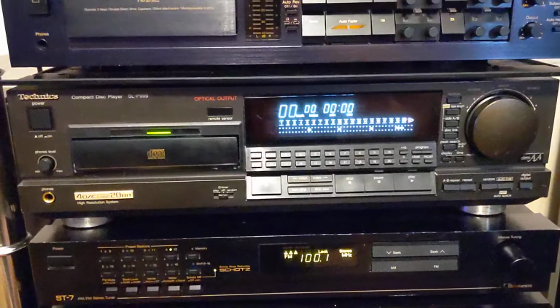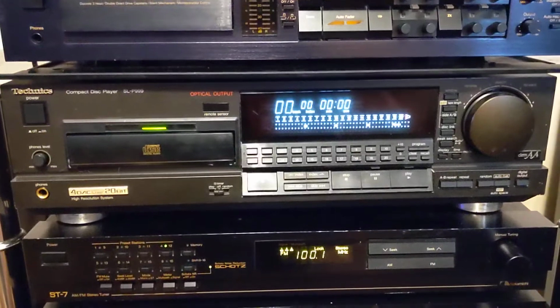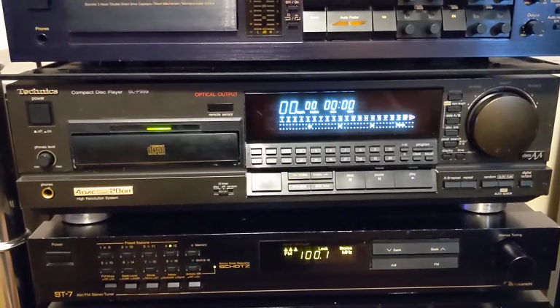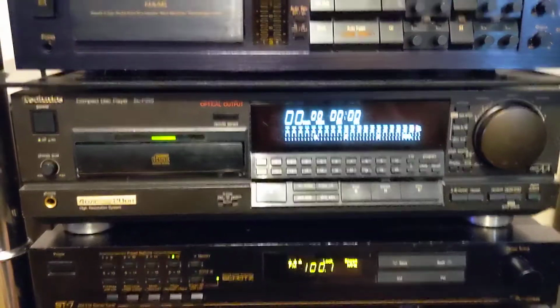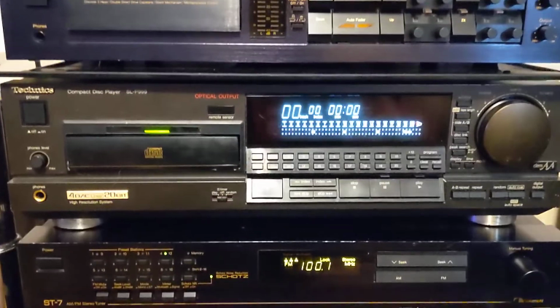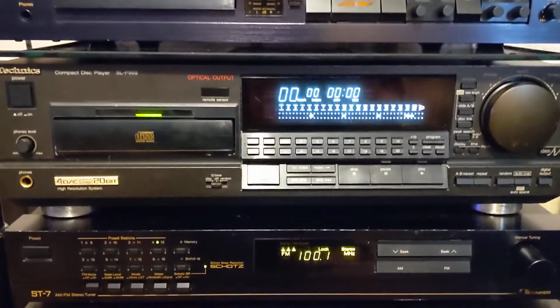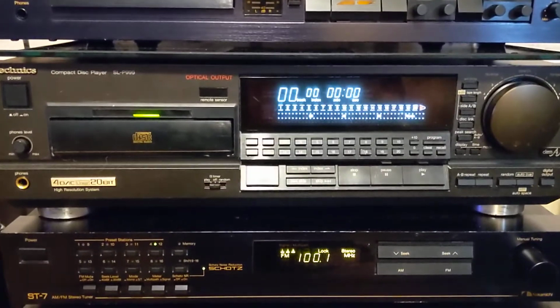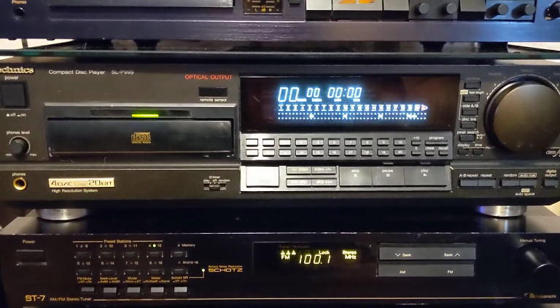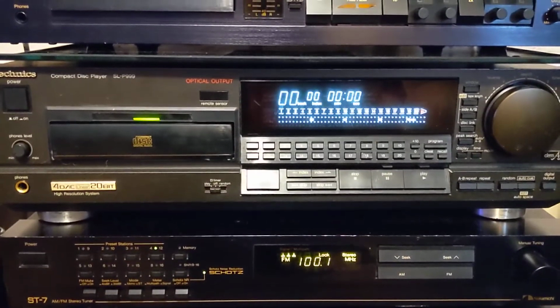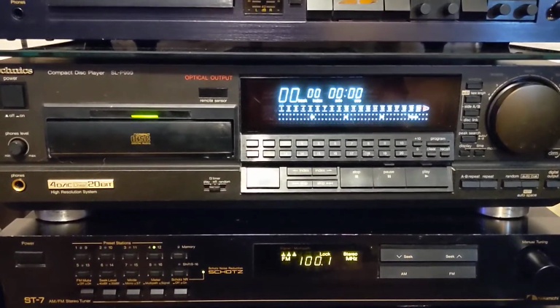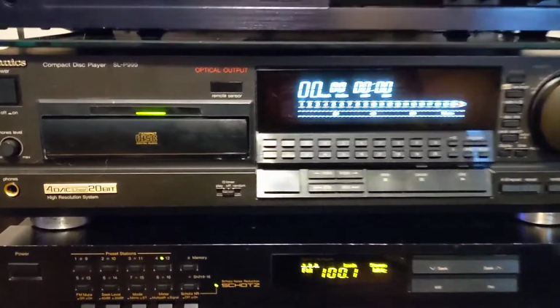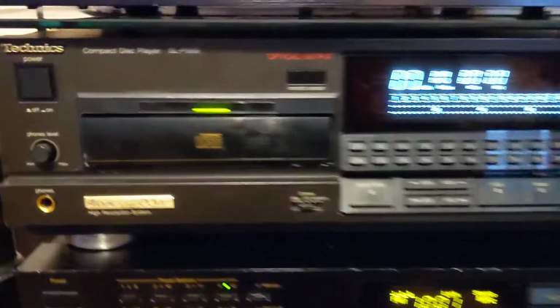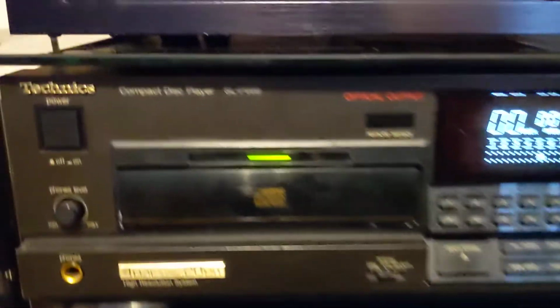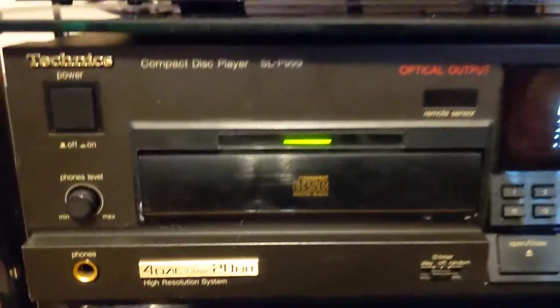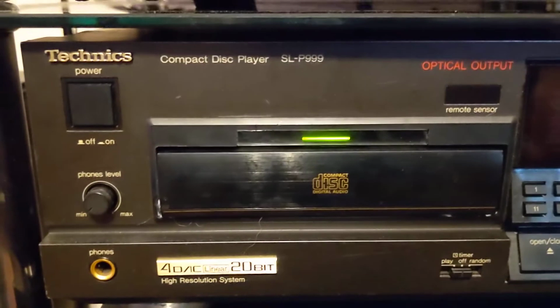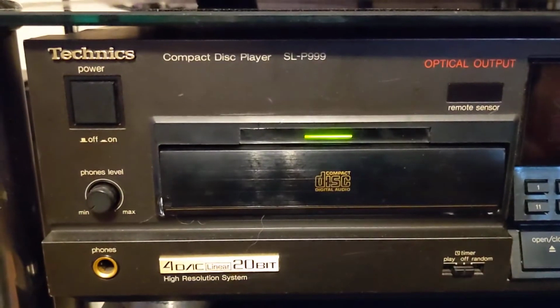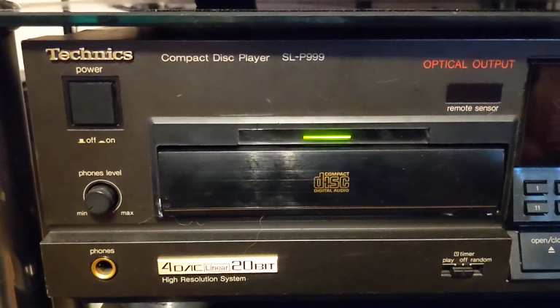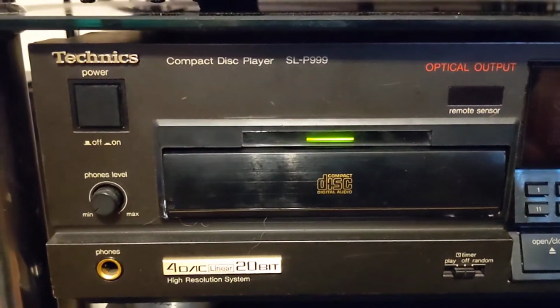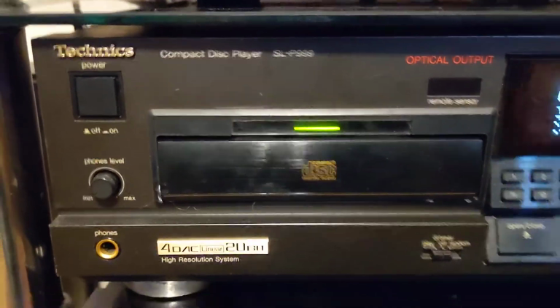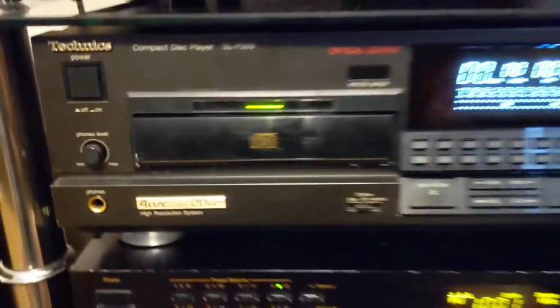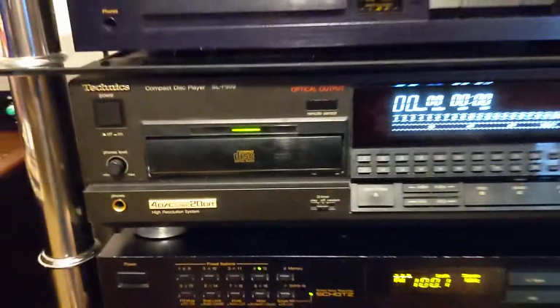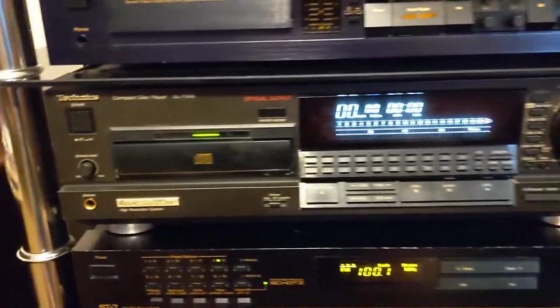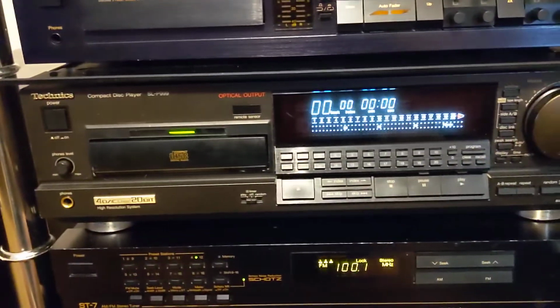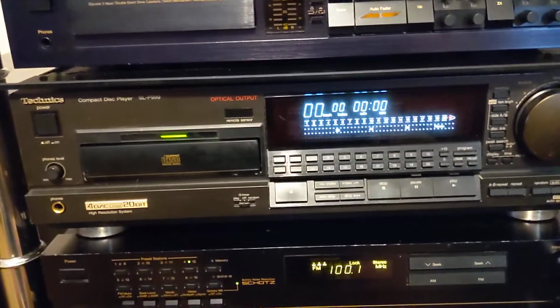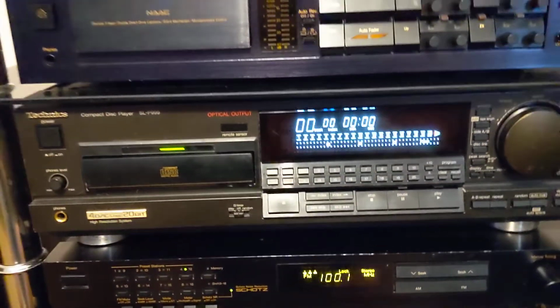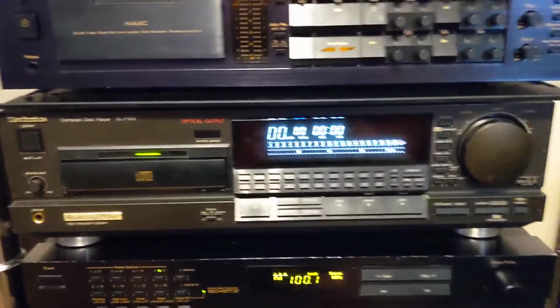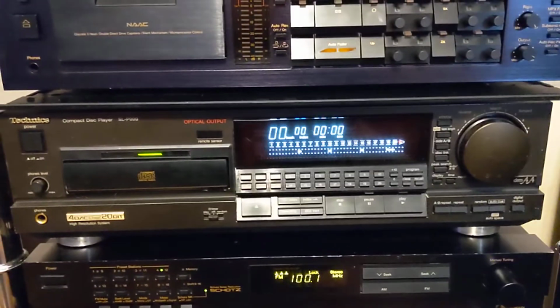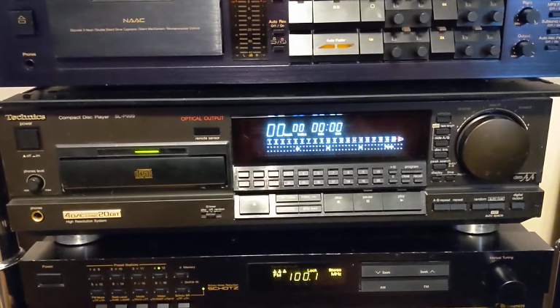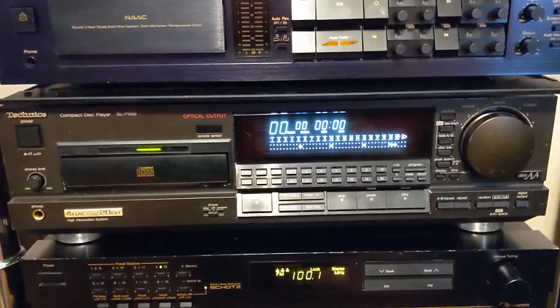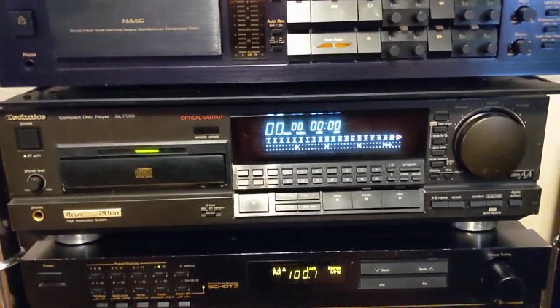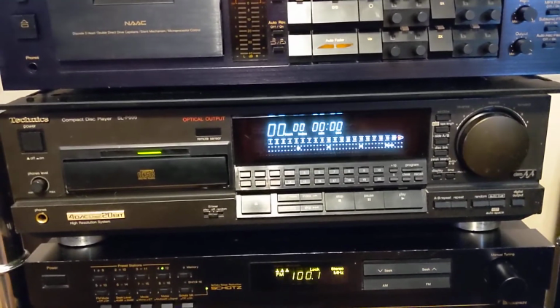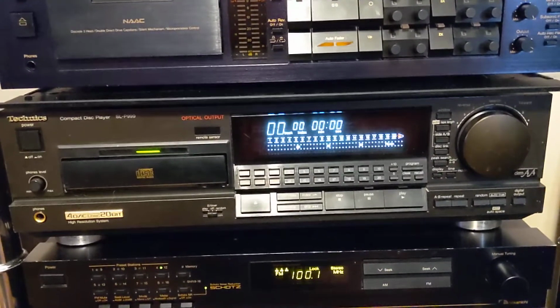I have a problem with my Technics CD player, model SLP999. Good player — eBay special. Took it apart, cleaned it up, good as new.